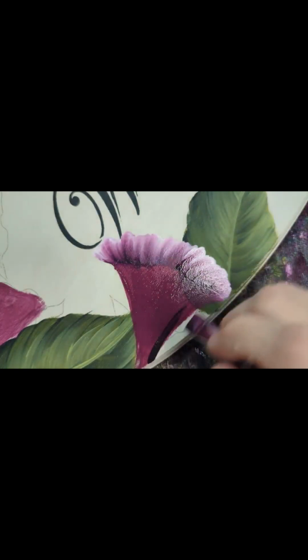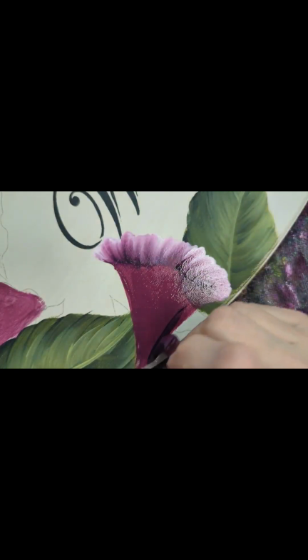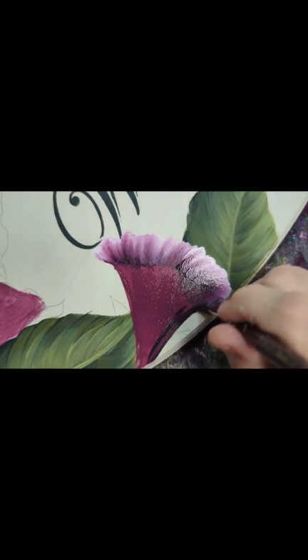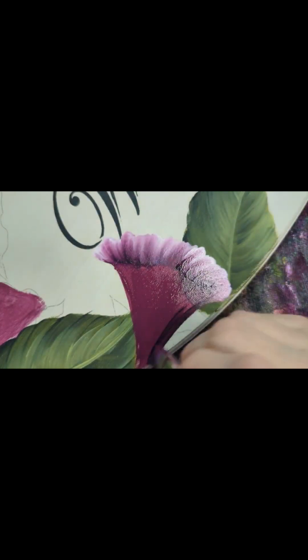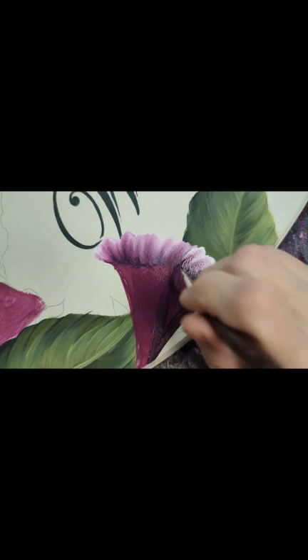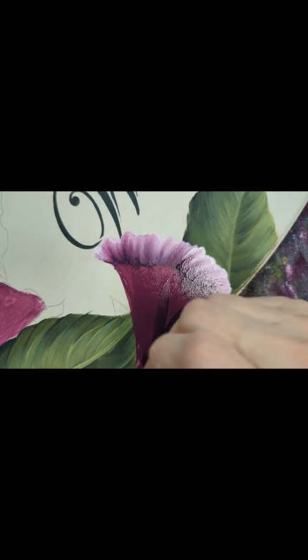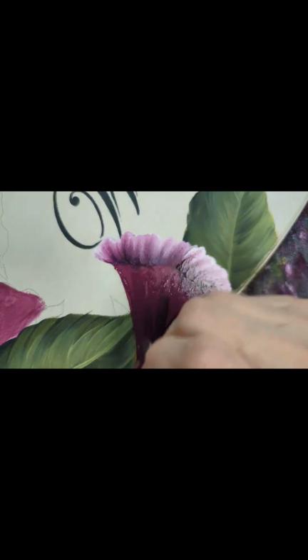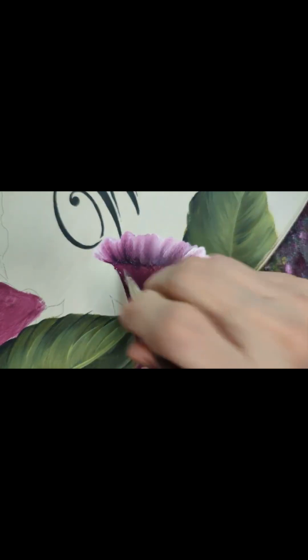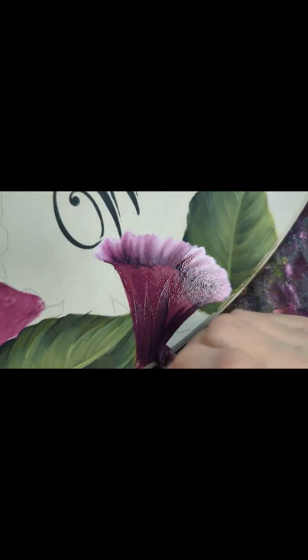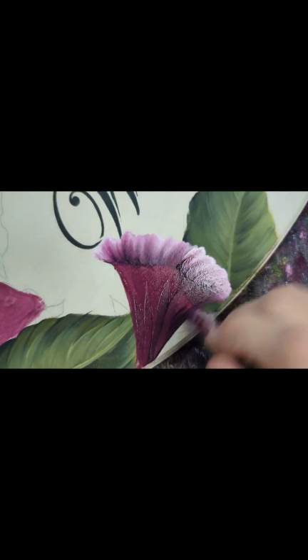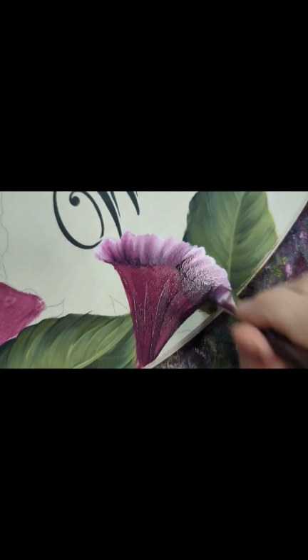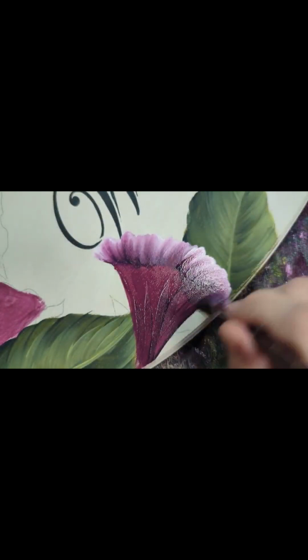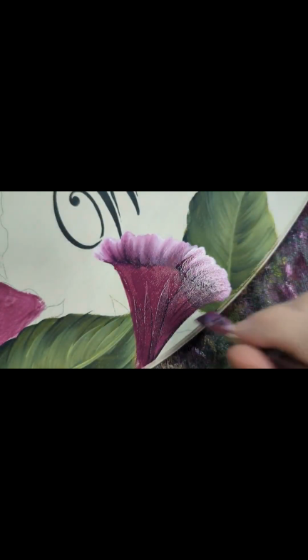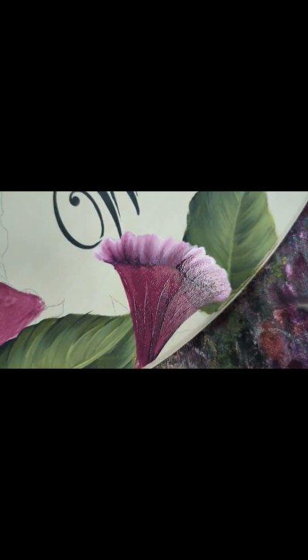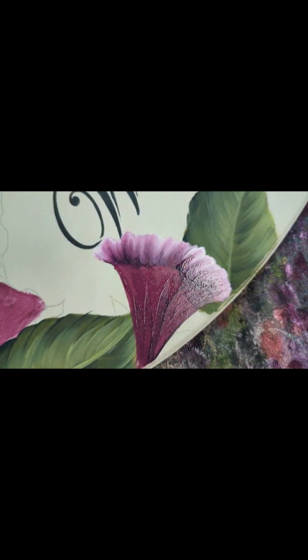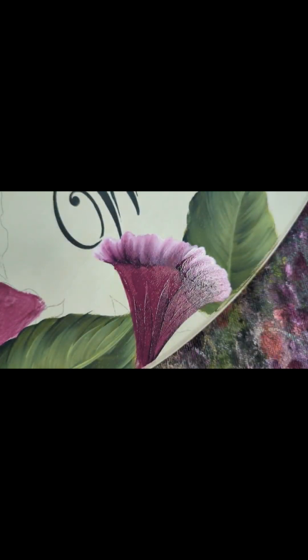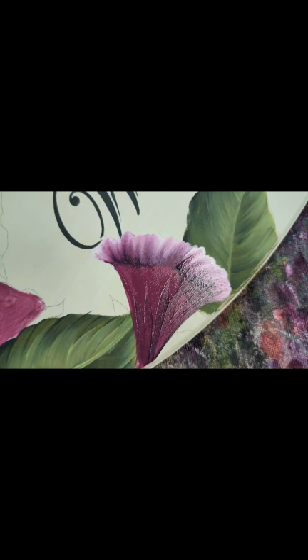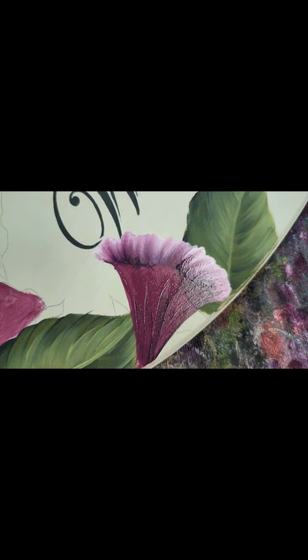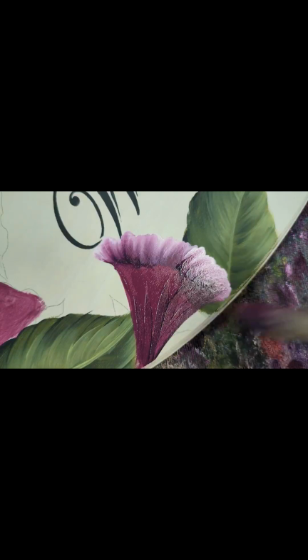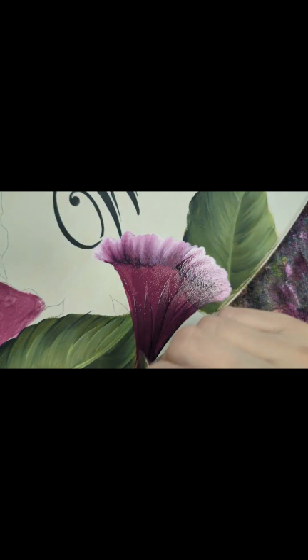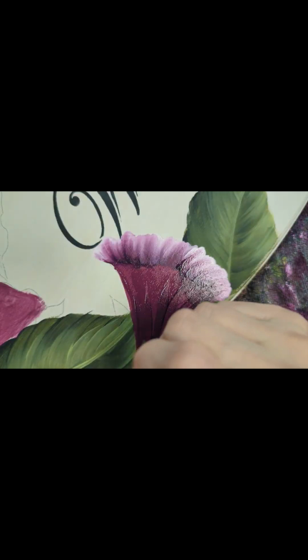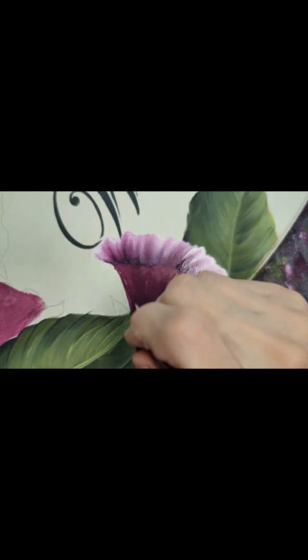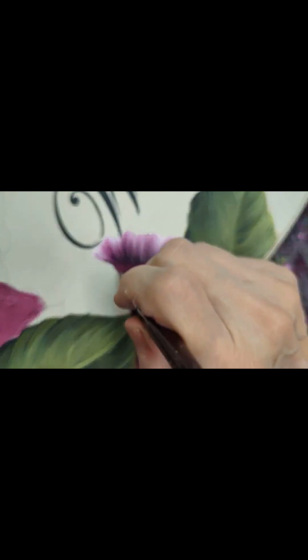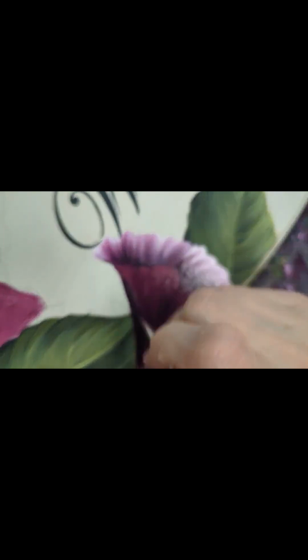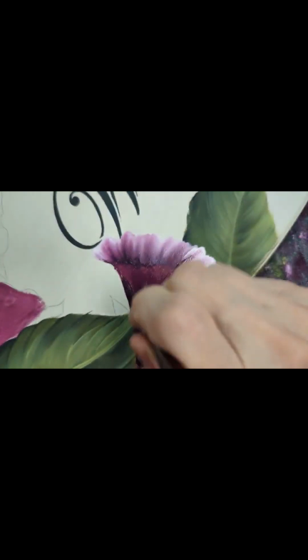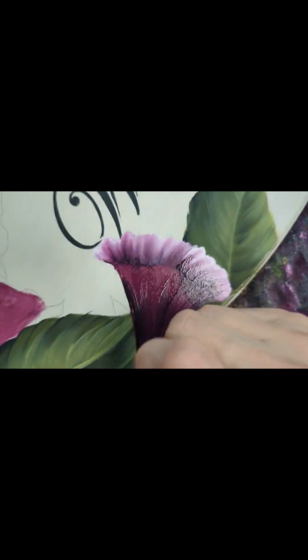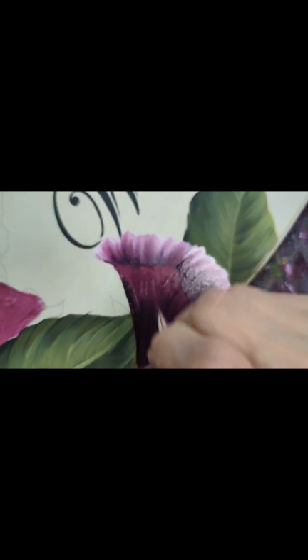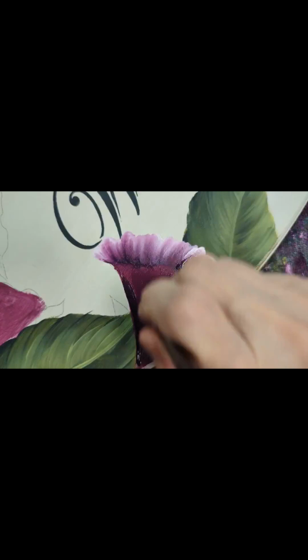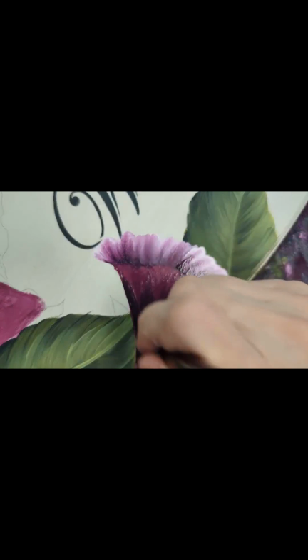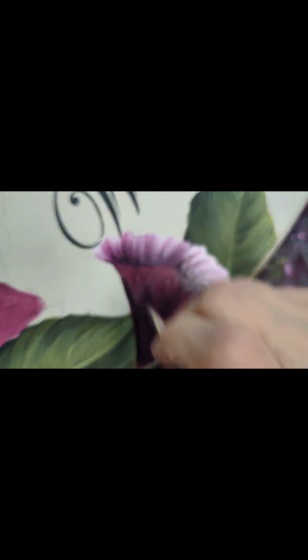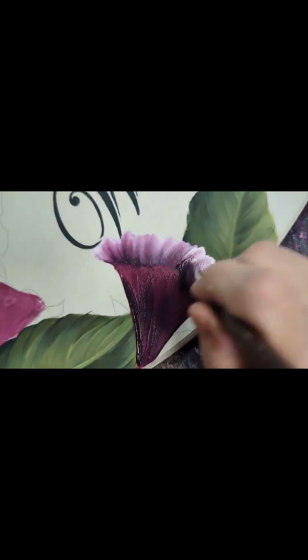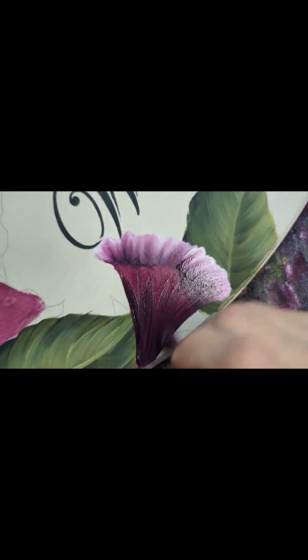I'm going to use the brush up on the chisel and just draw upwards, picking up a little more dark as I need it. I'm using a little pressure, not too much.